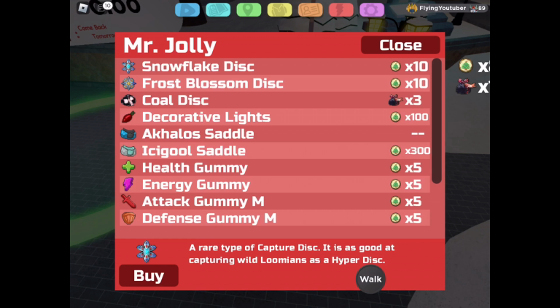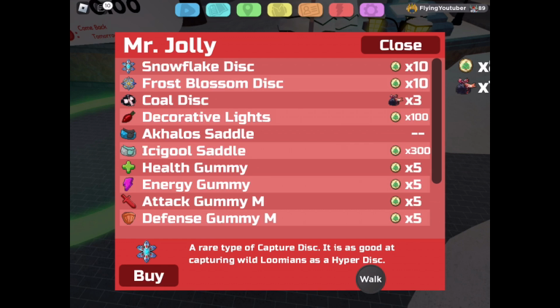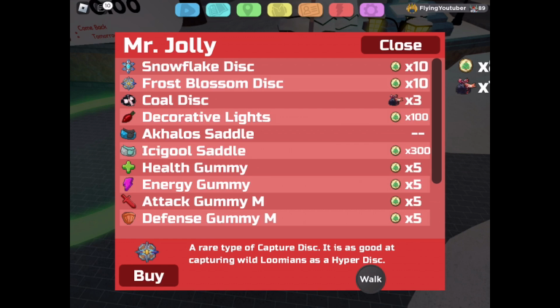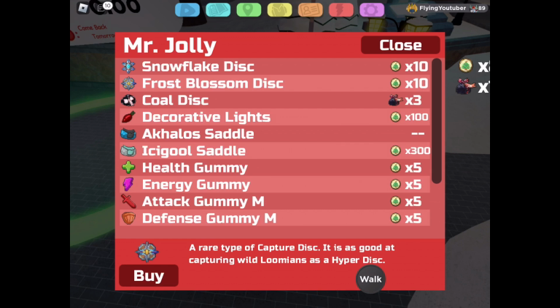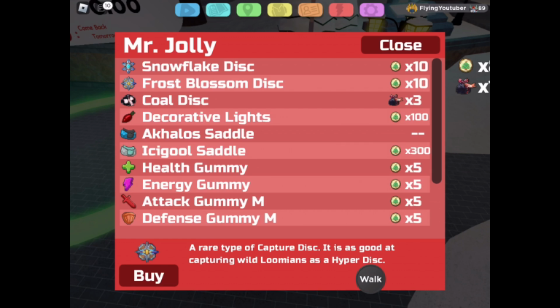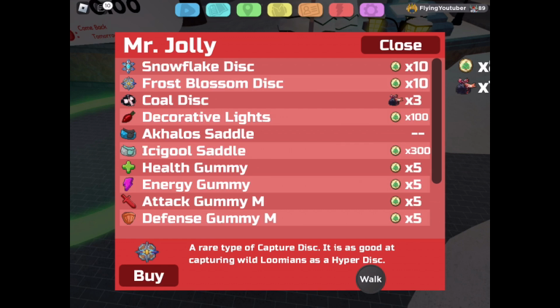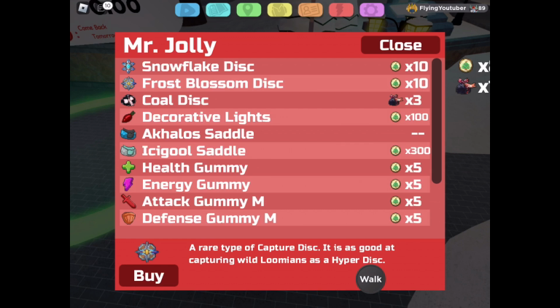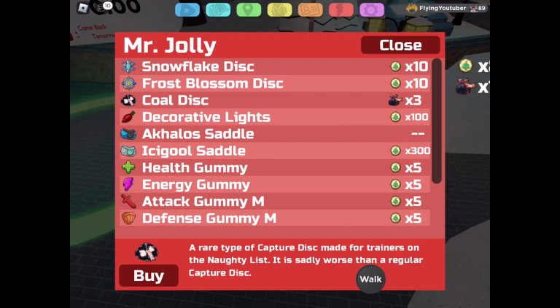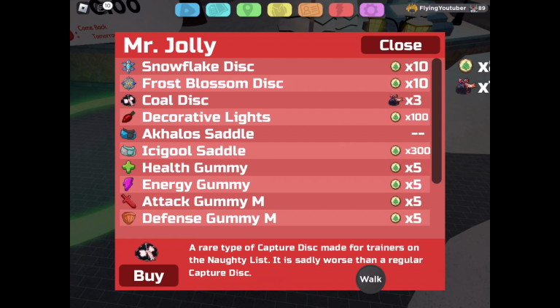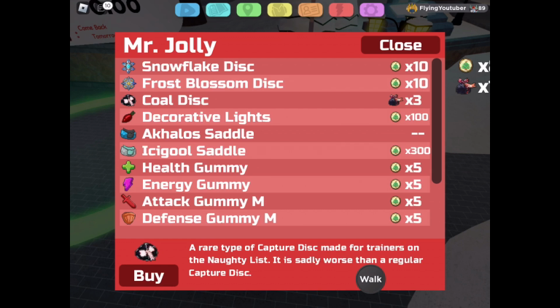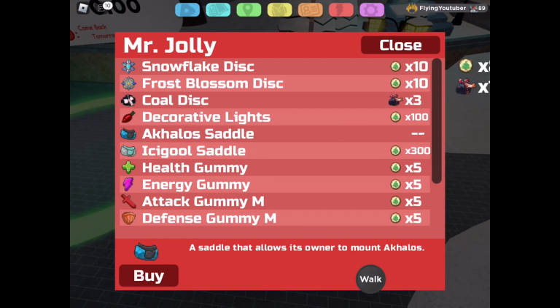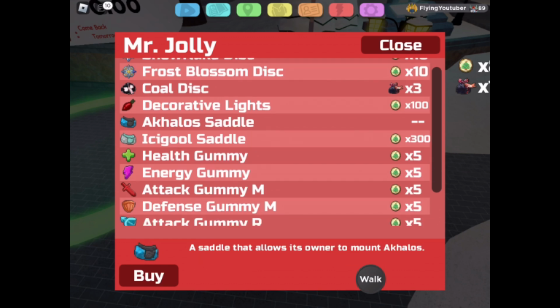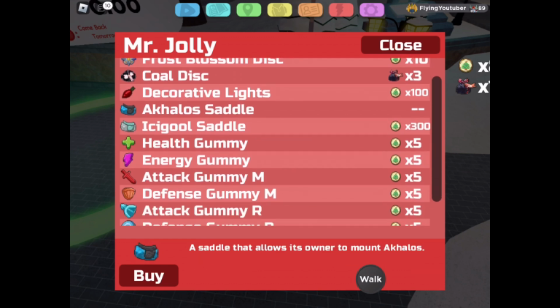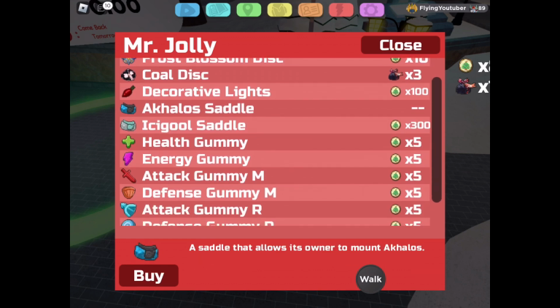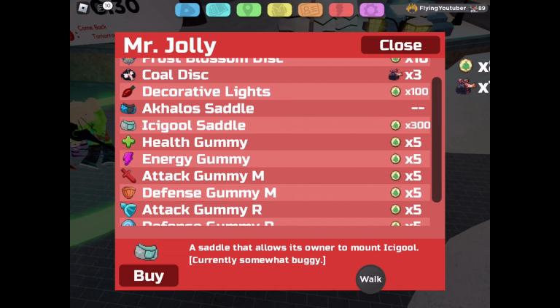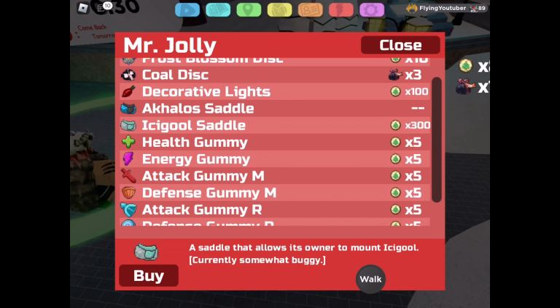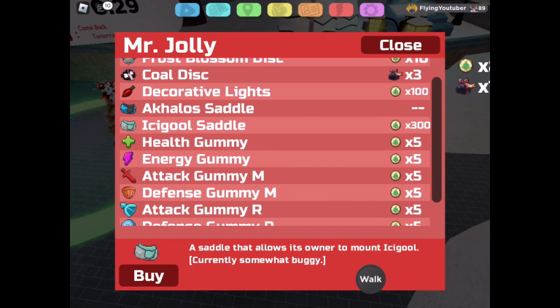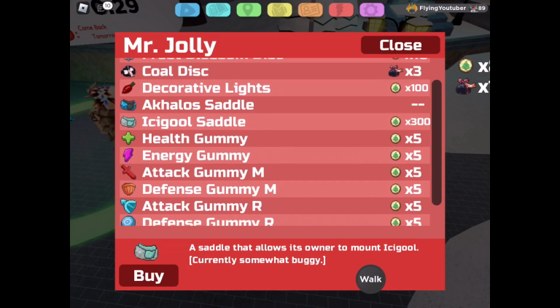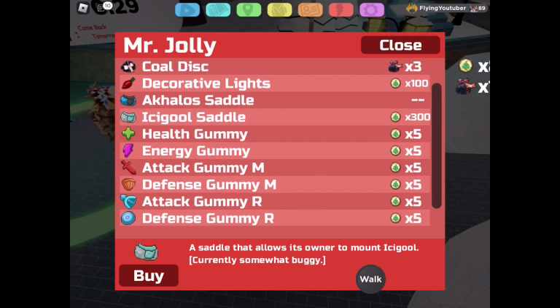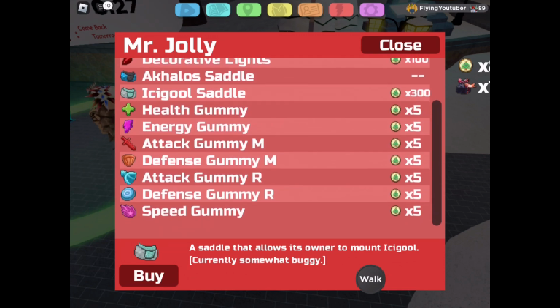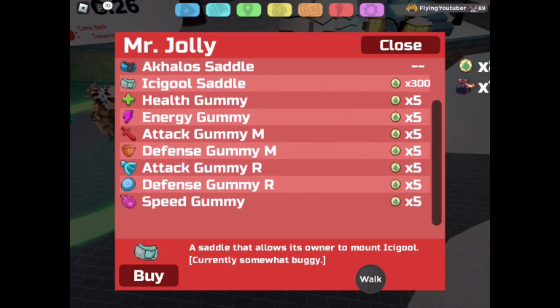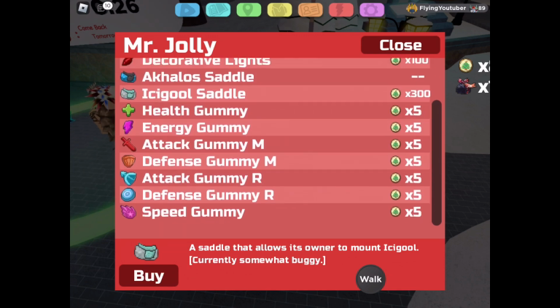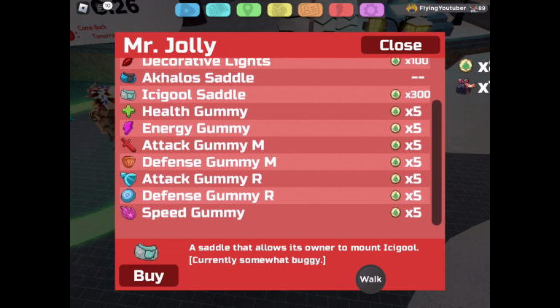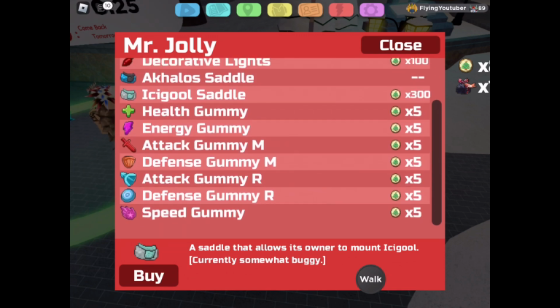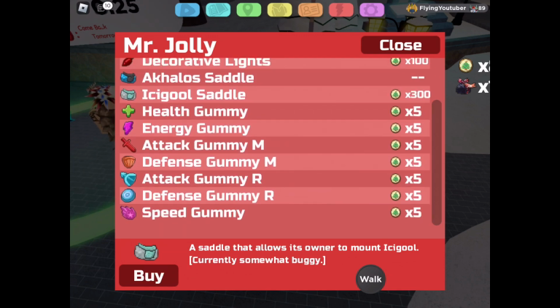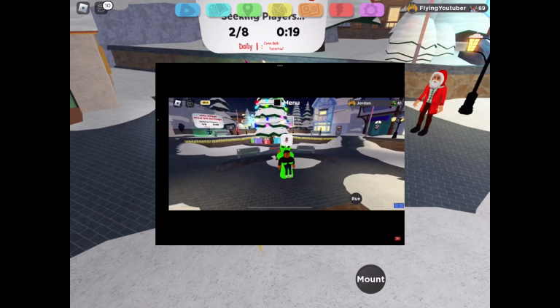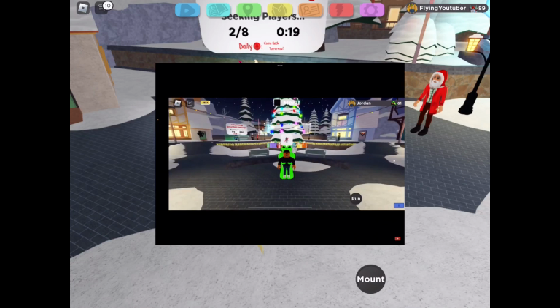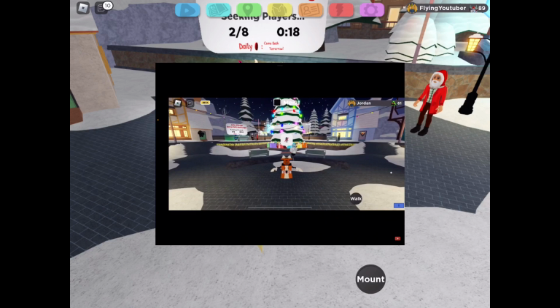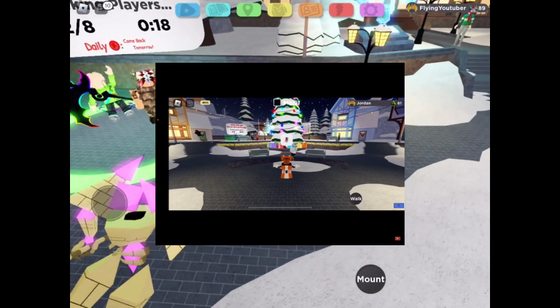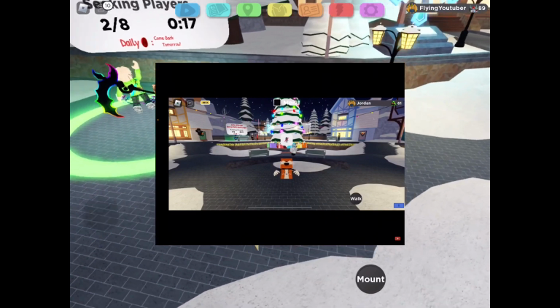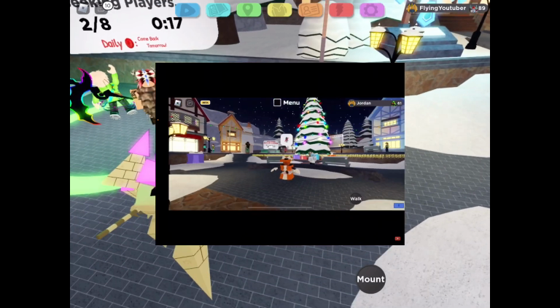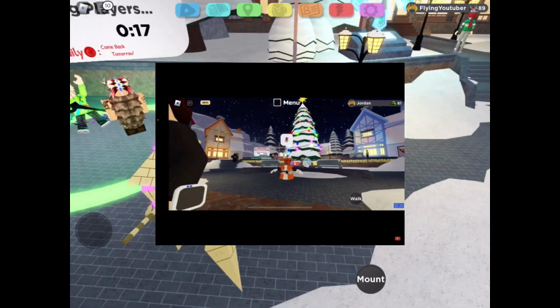Snowflake Discs are back, as well as Frost Blossom Discs and Coal Discs. The Aklo saddle is back, and we've got a new saddle for Isigul. Gummi's also back, so TB training will be less annoying for now.